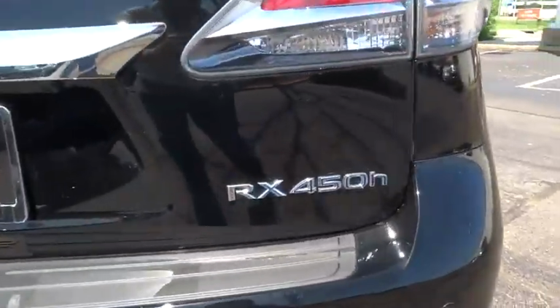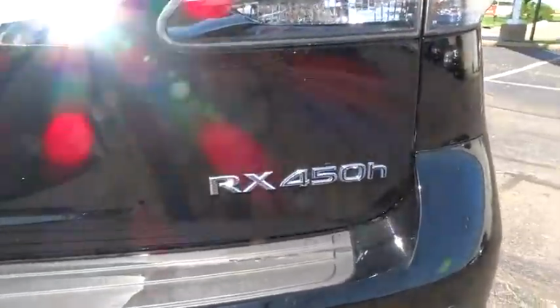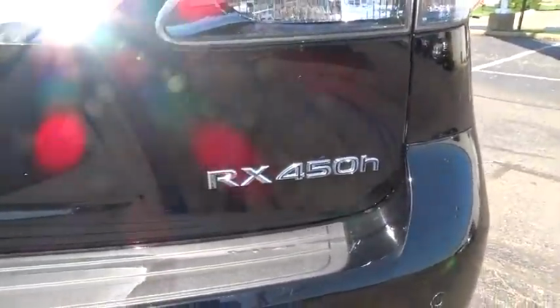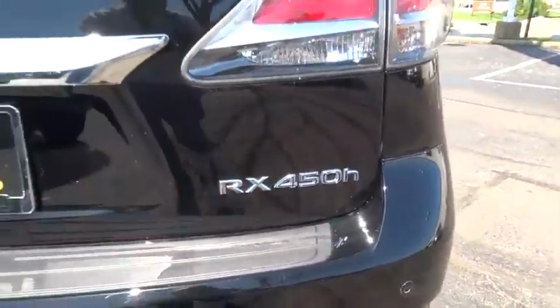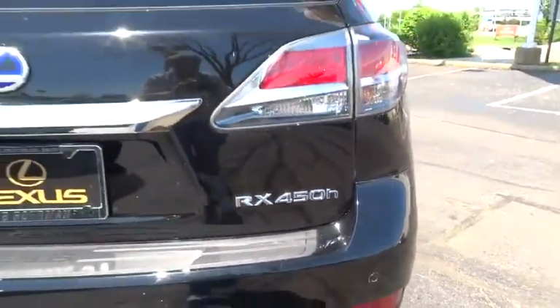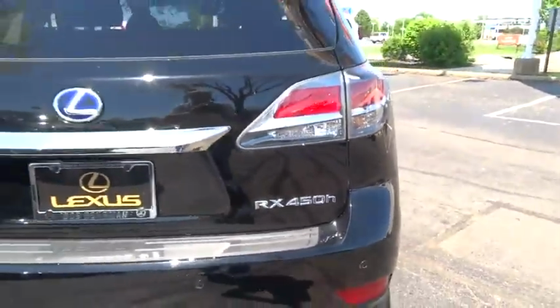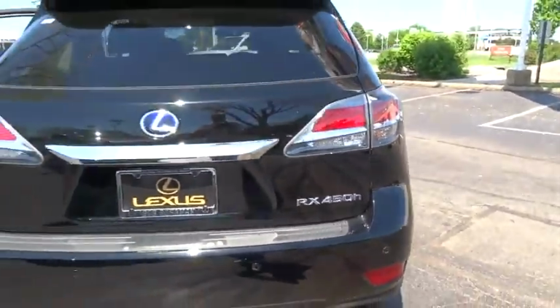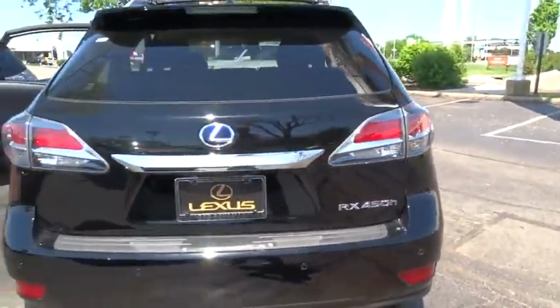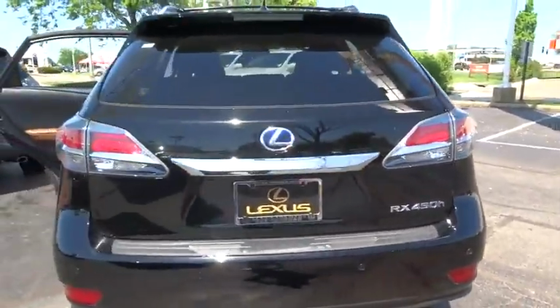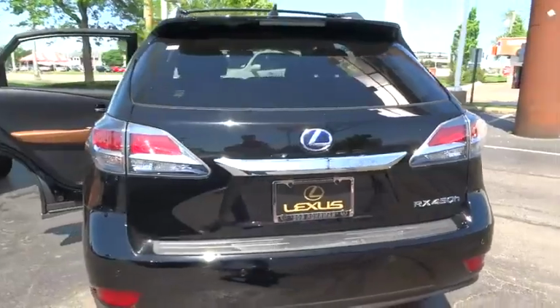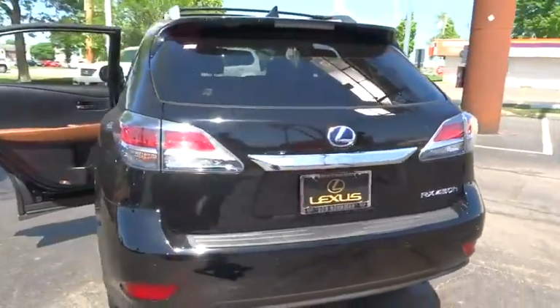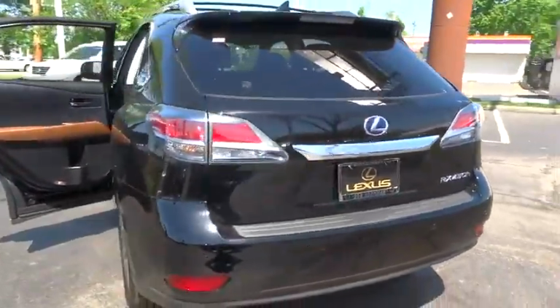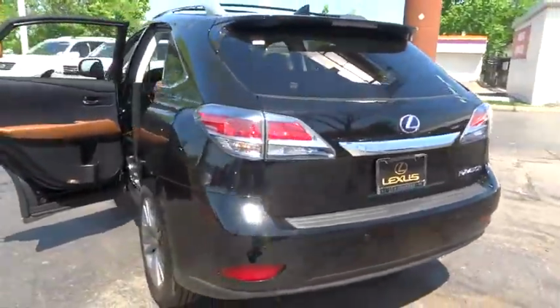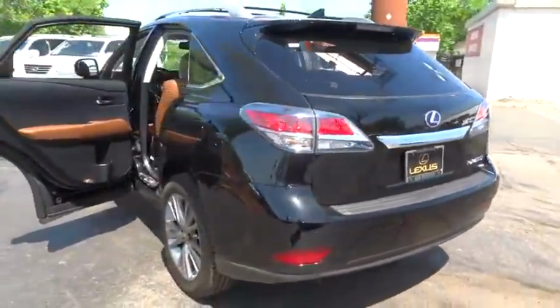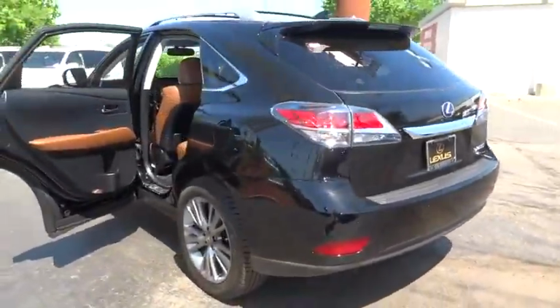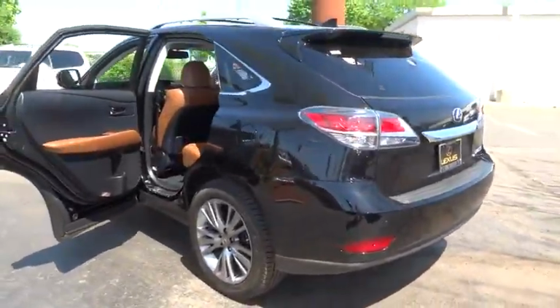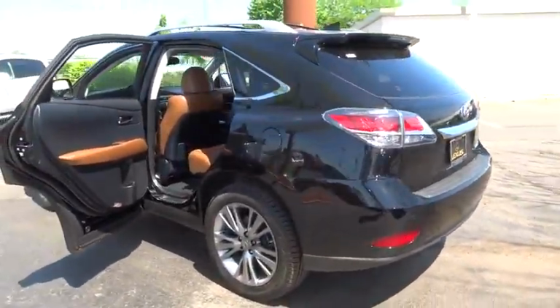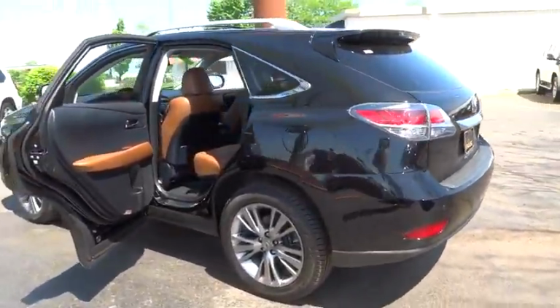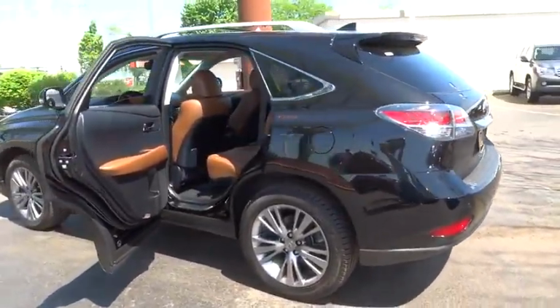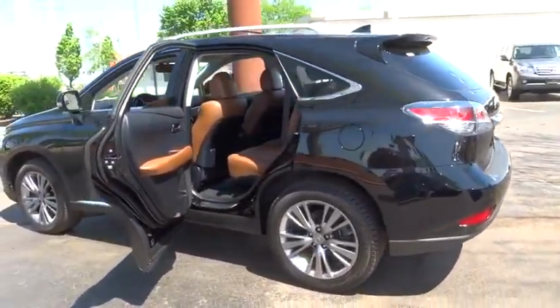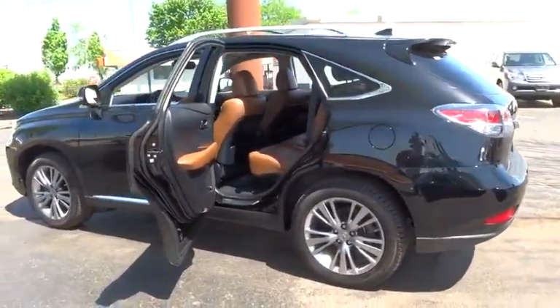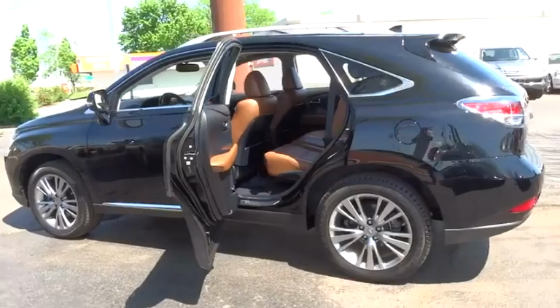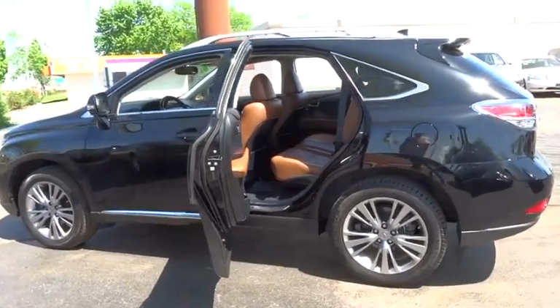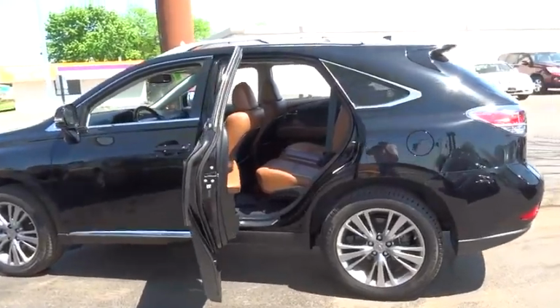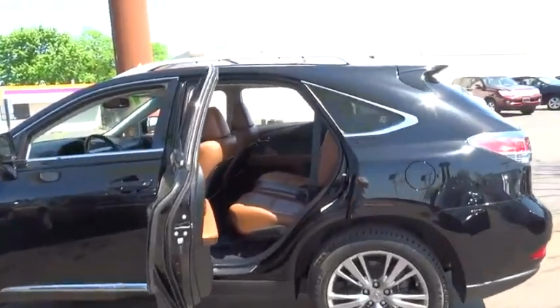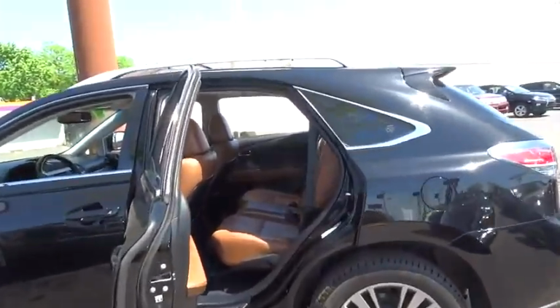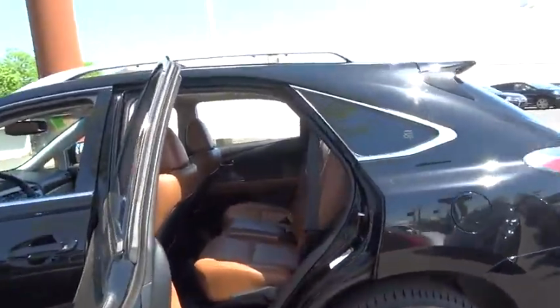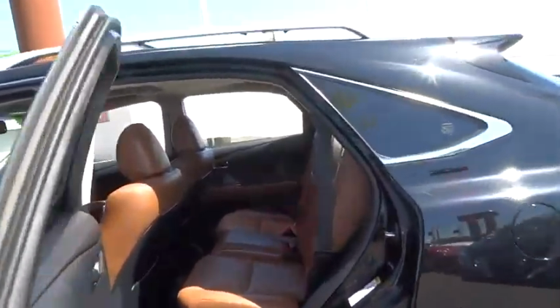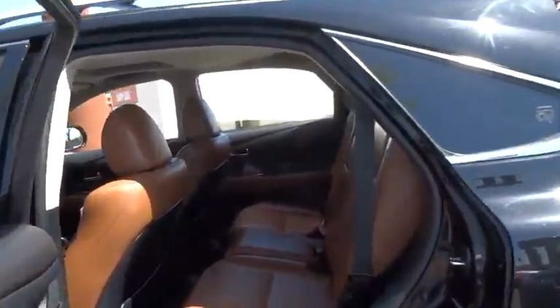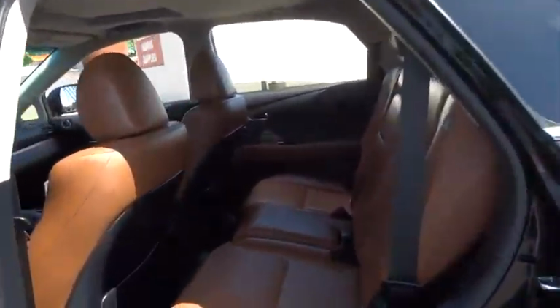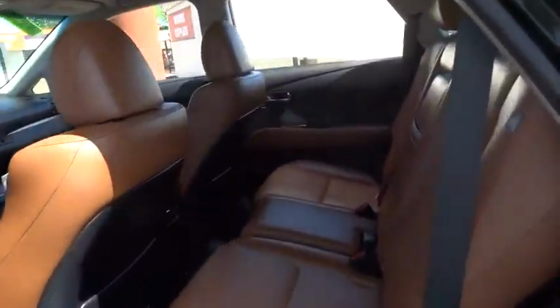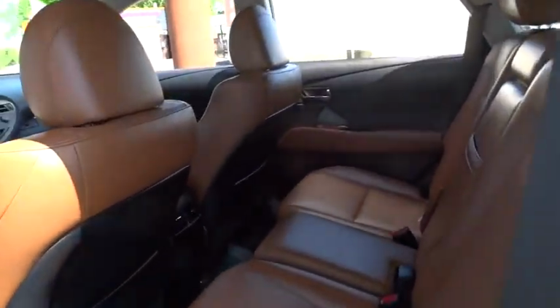CD changer, anti-lock braking system, traction control, dual airbags, power steering, air conditioning front, Bluetooth wireless data link for hands-free phone, alloy wheels, cruise control.